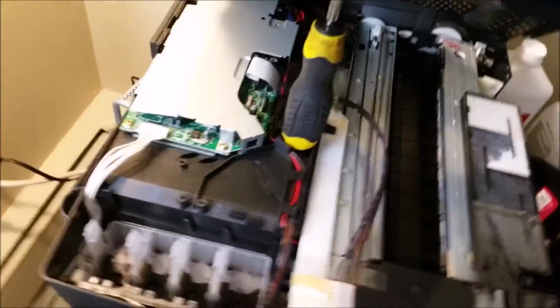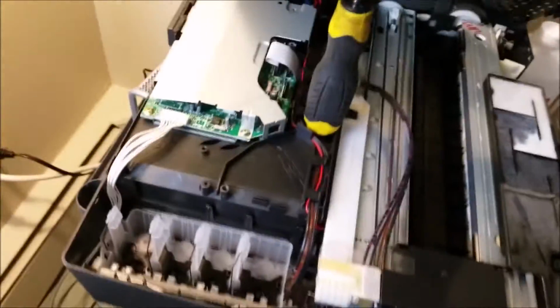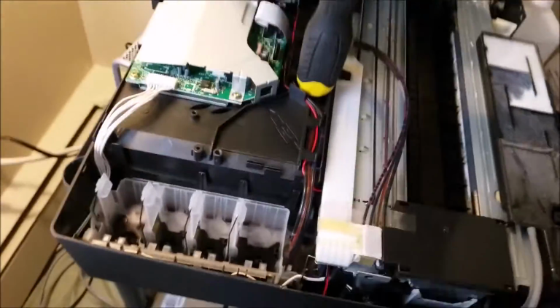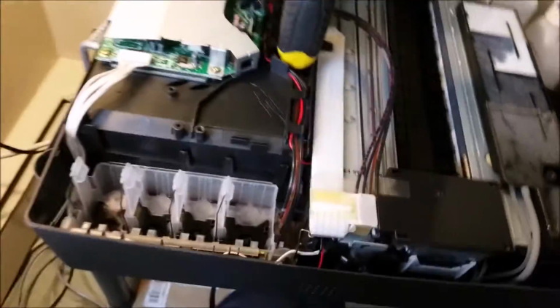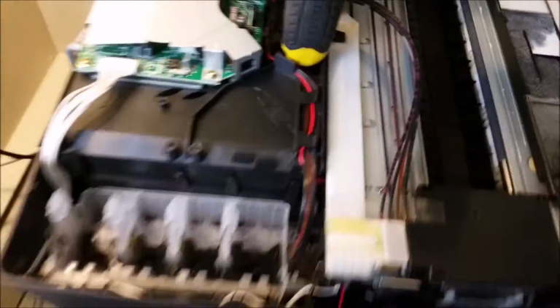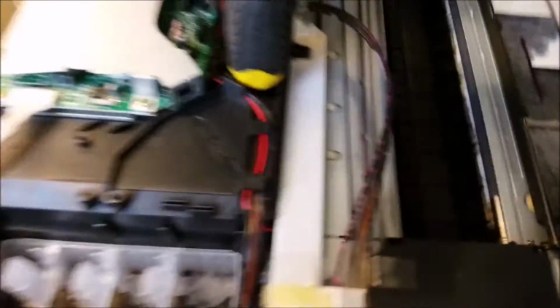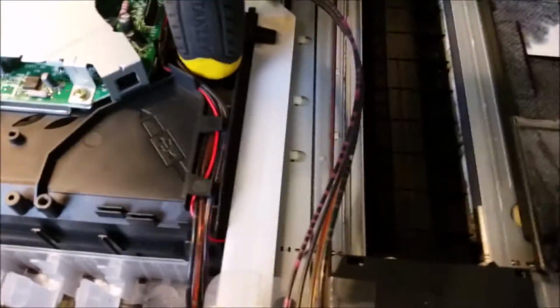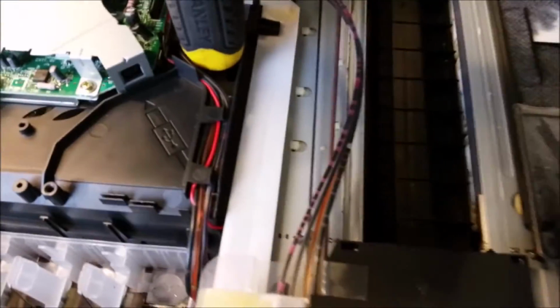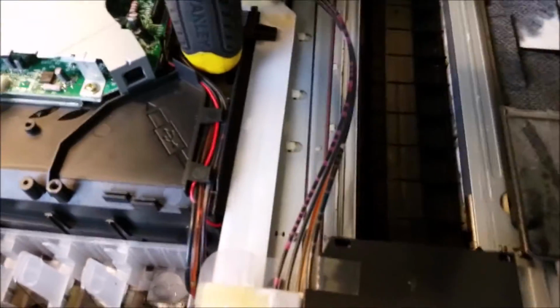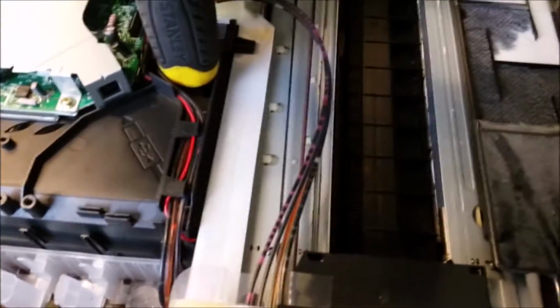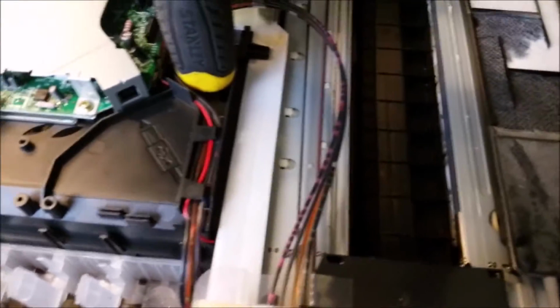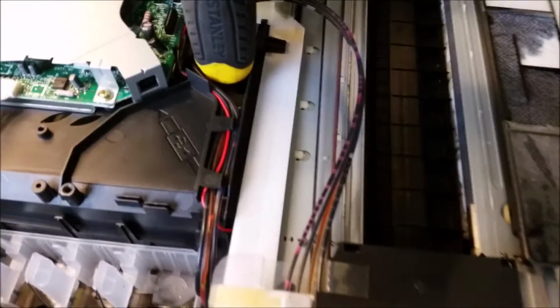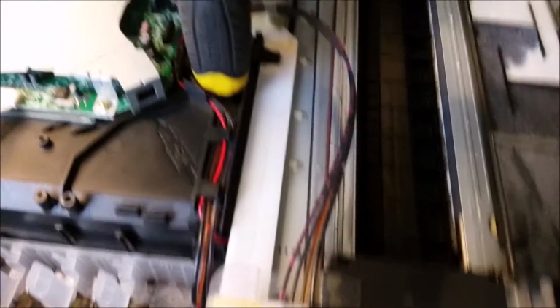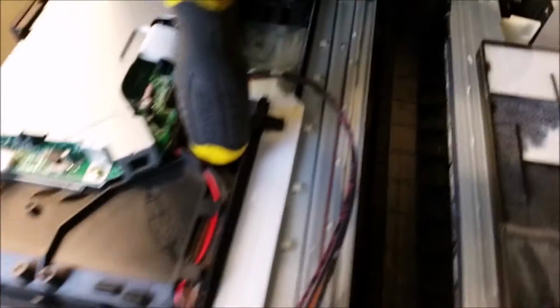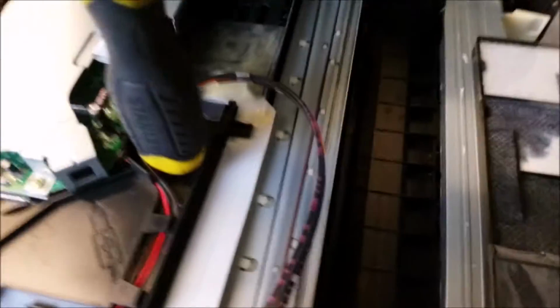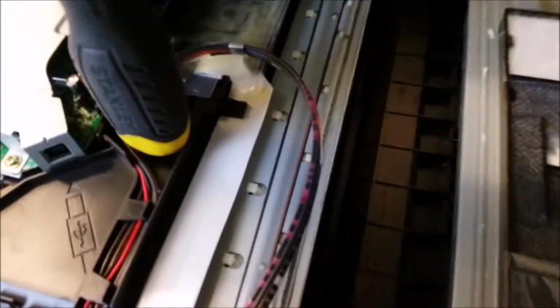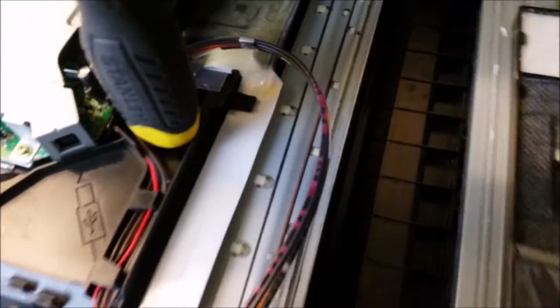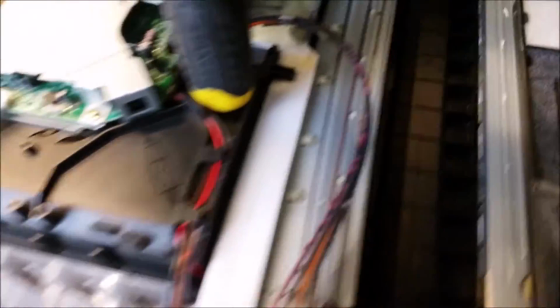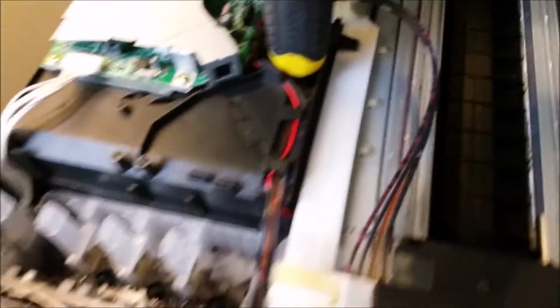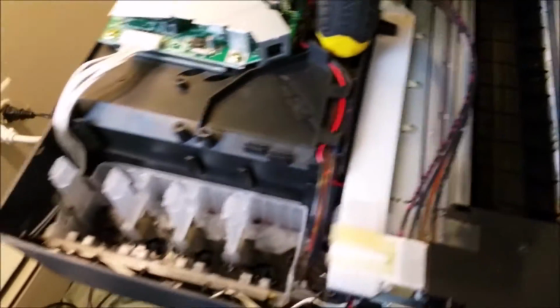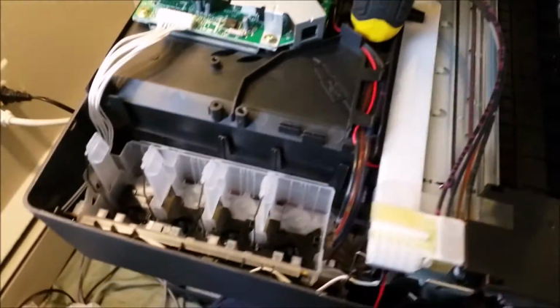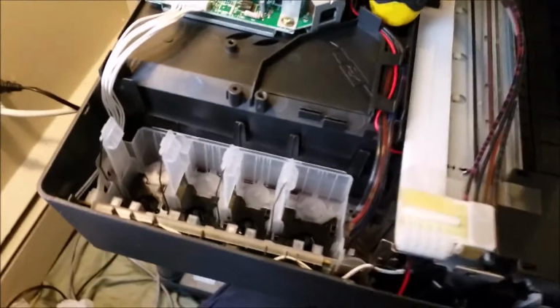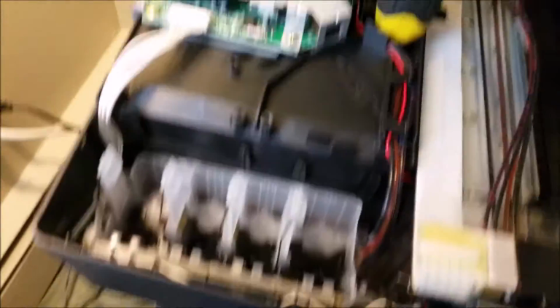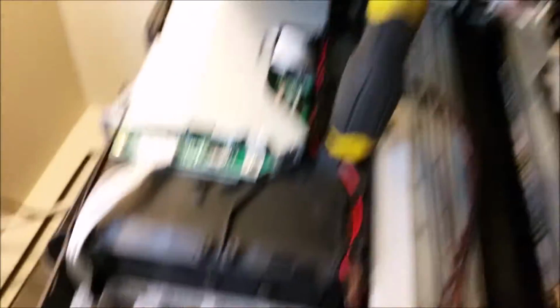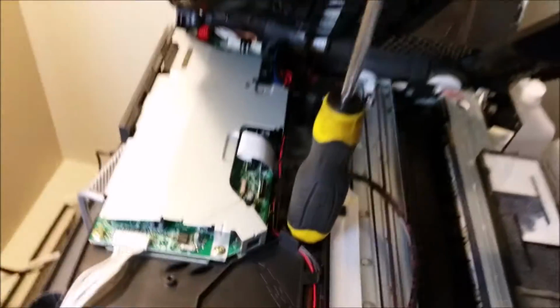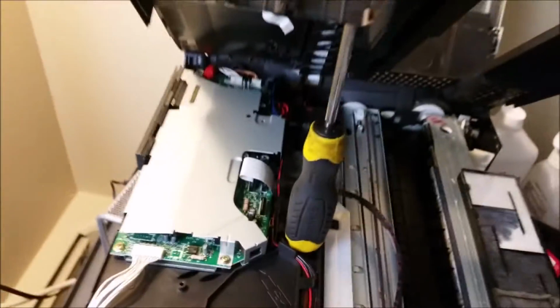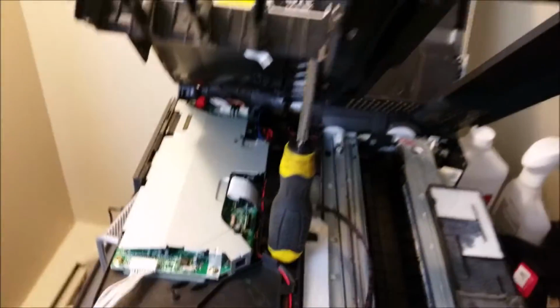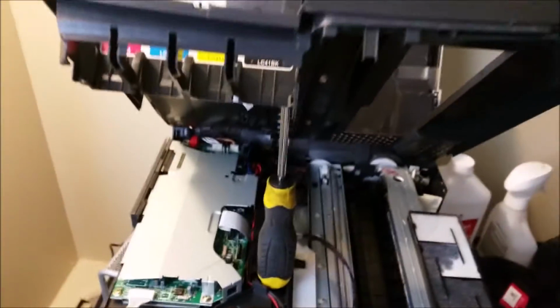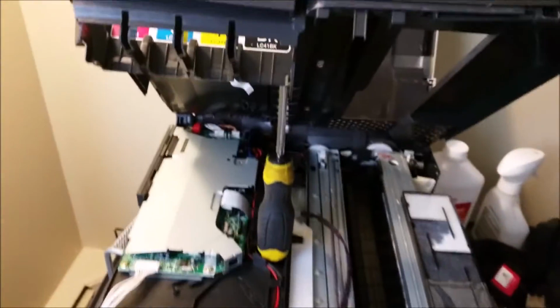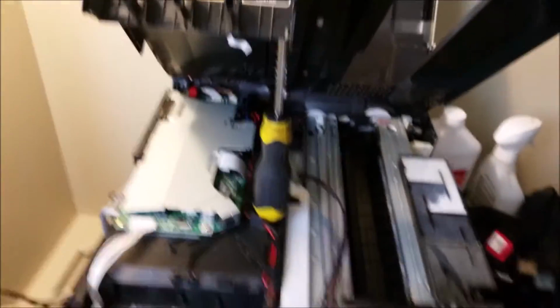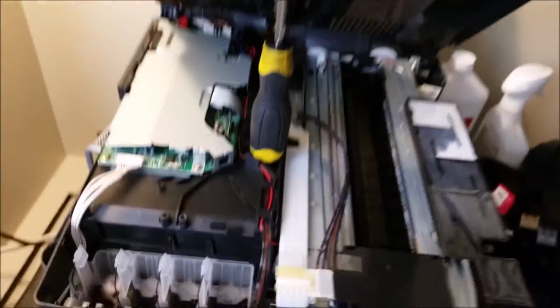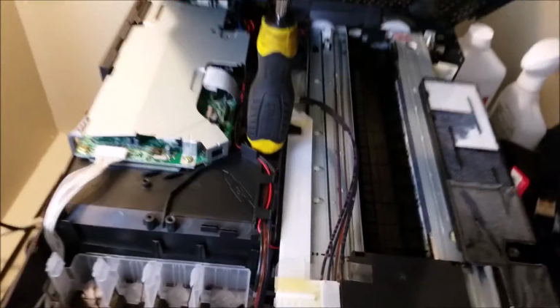I'm going to go ahead and show you what I'm doing here. I'm attempting to recover it. I don't want it to go to waste. This is my final attempt here.